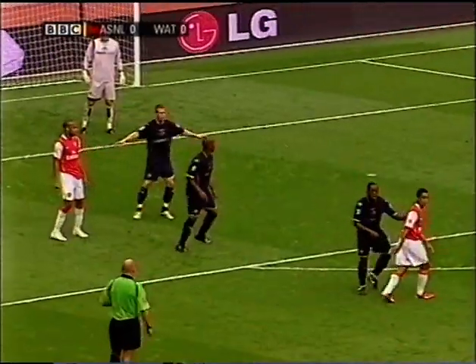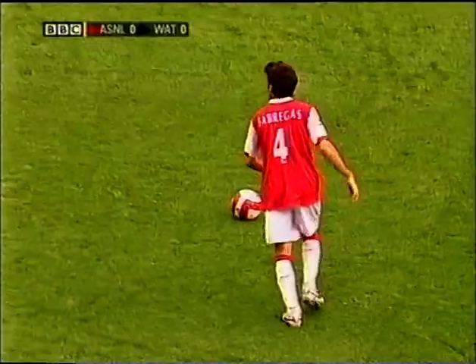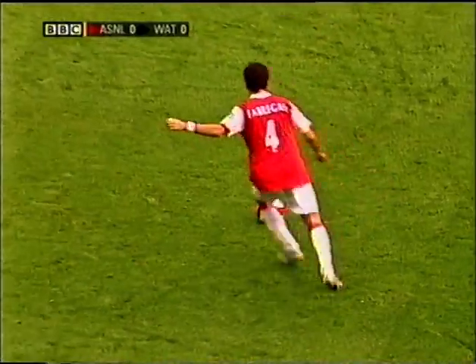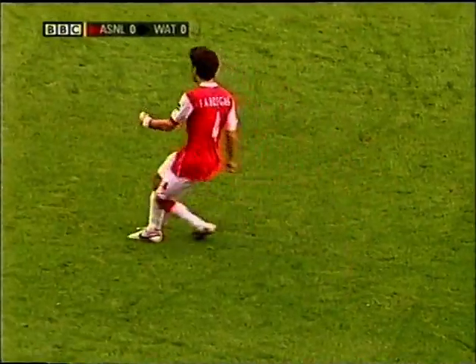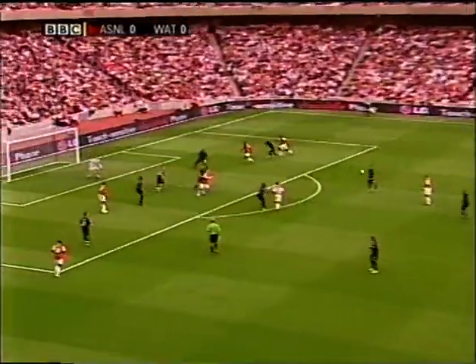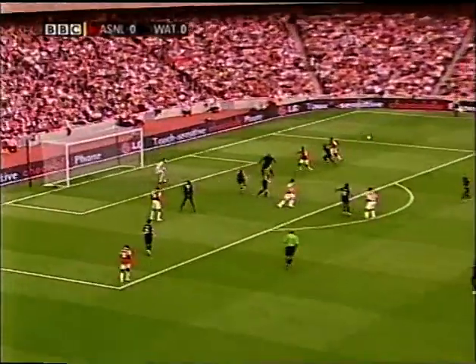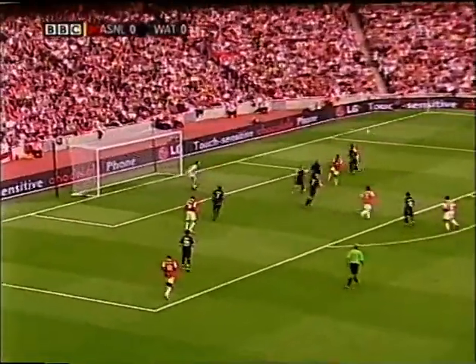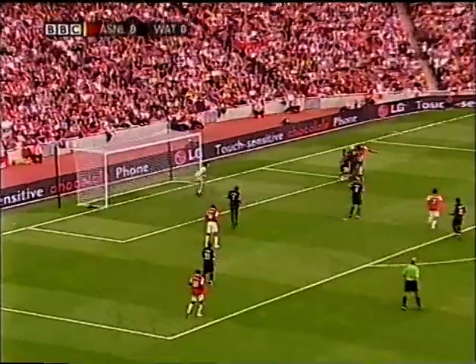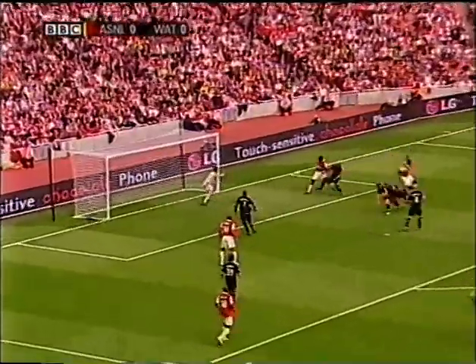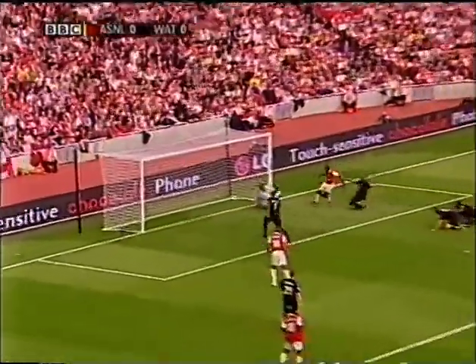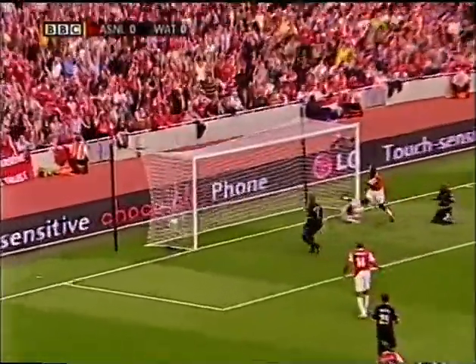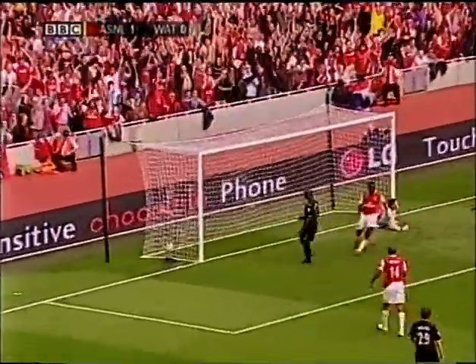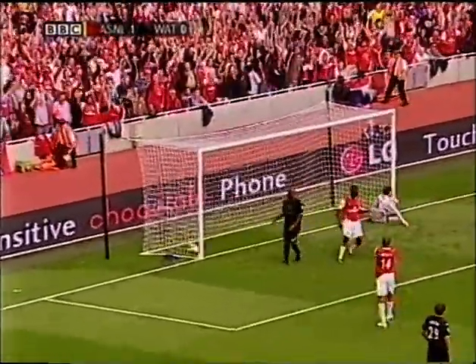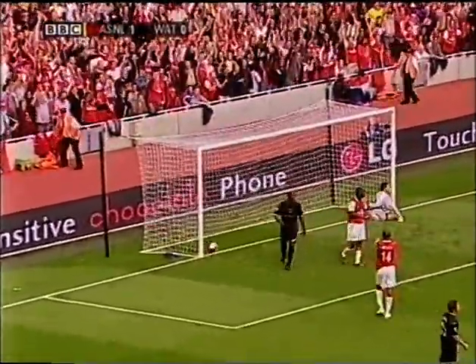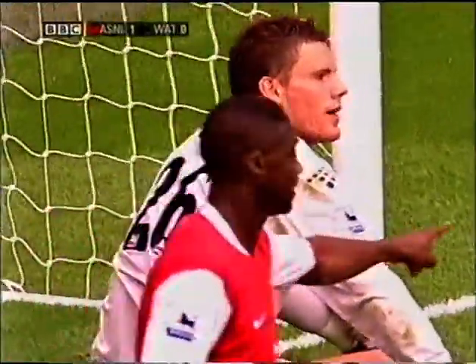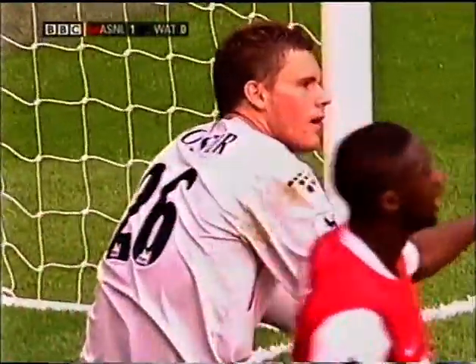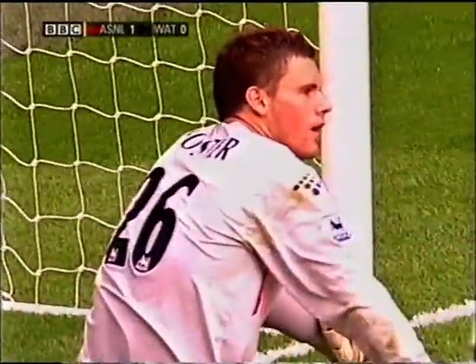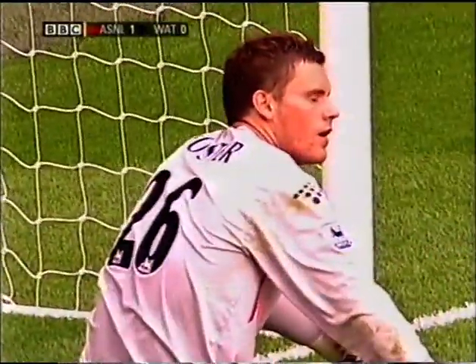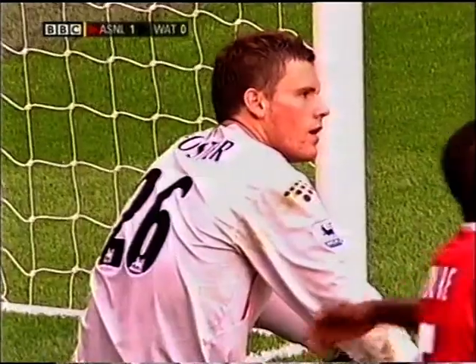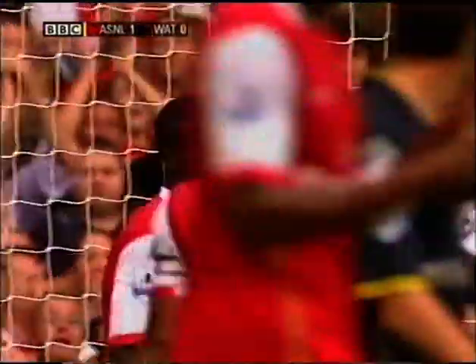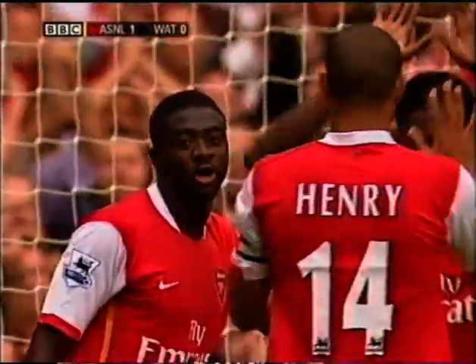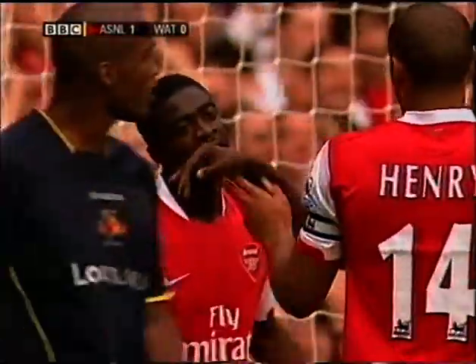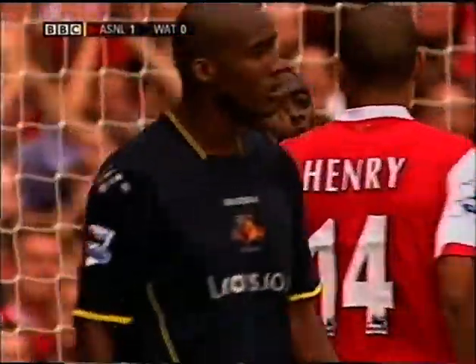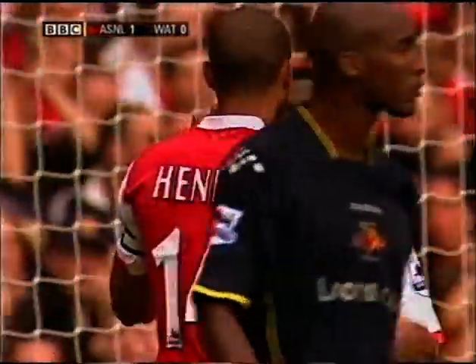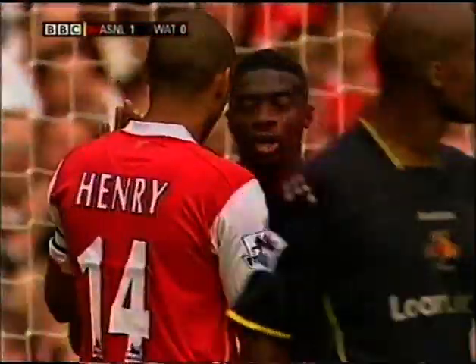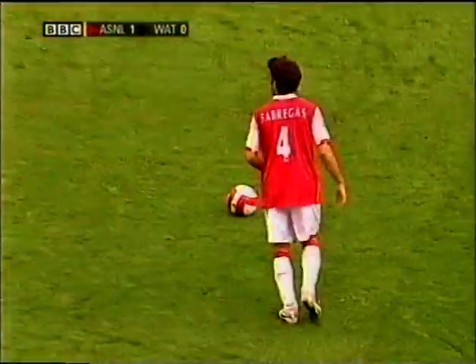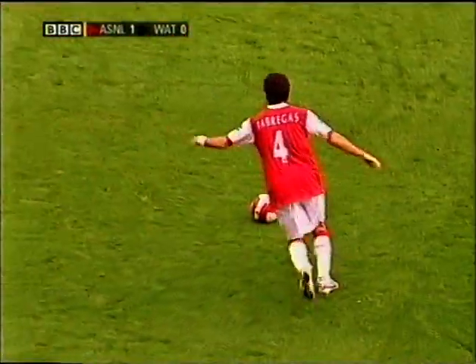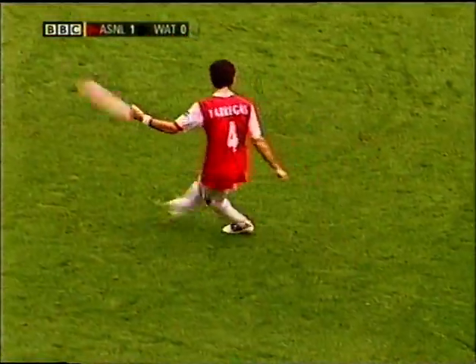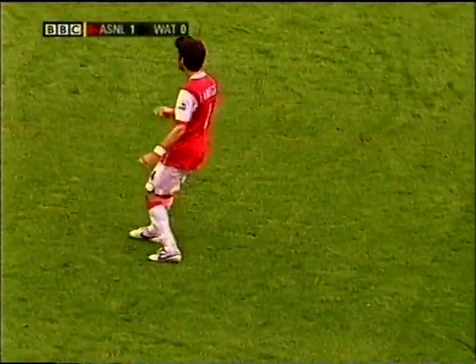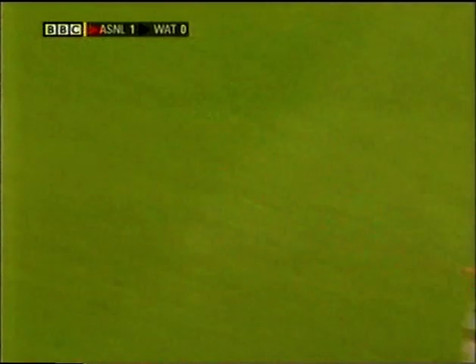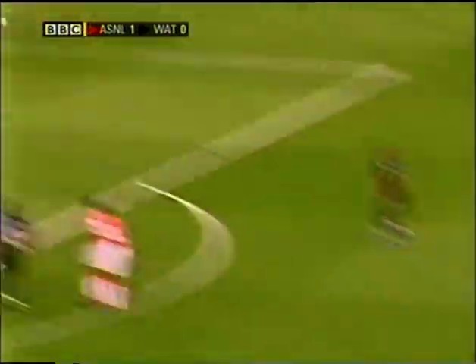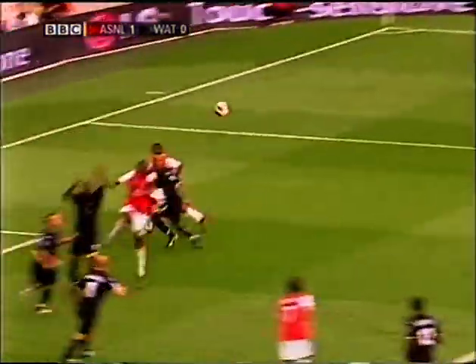Adebayor signalling that he wants it in the air, and that's where he's got it, and he won the header! And Ben Foster looks up in disappointment. Arsenal take the lead after 32 minutes, but there was a deflection on the header.